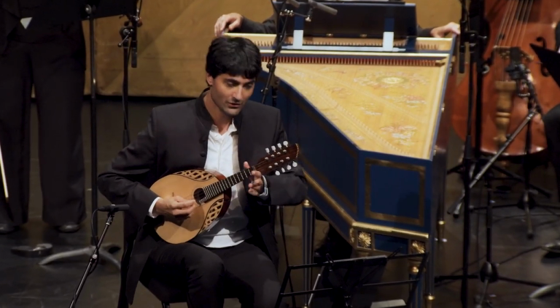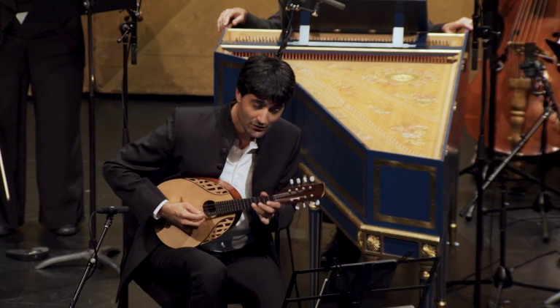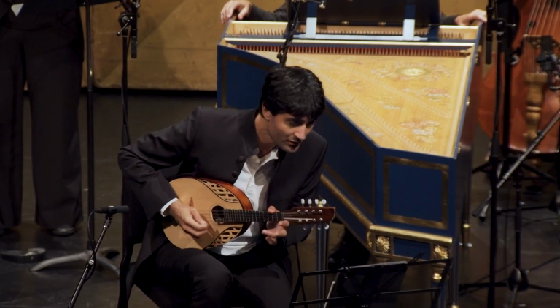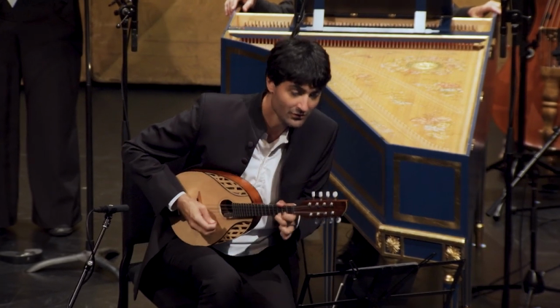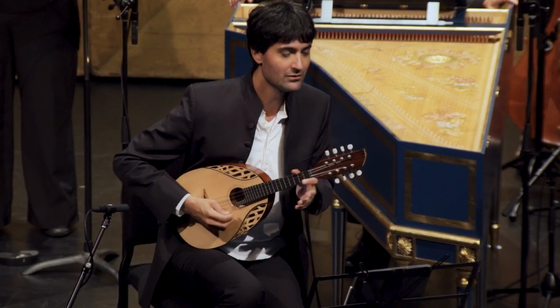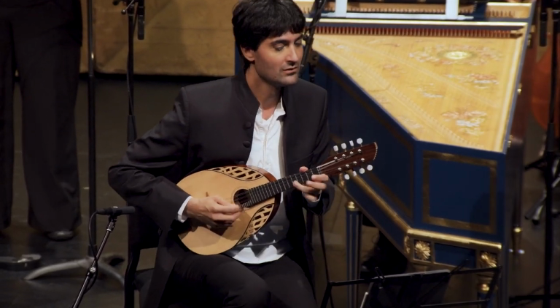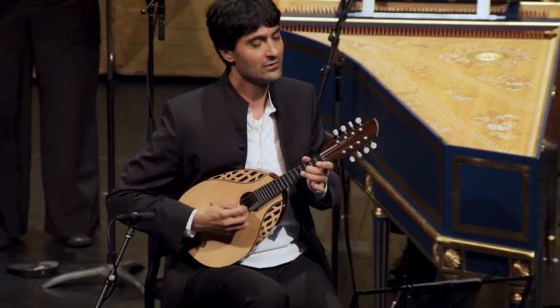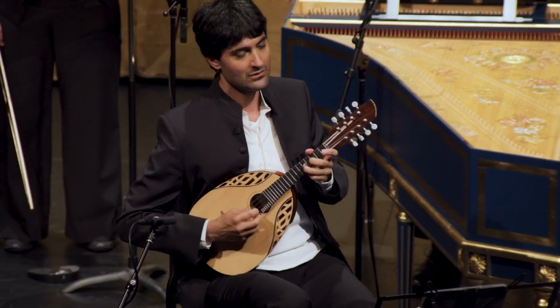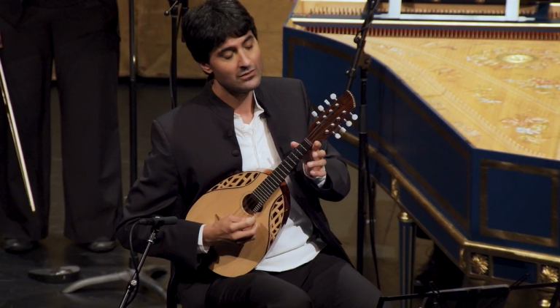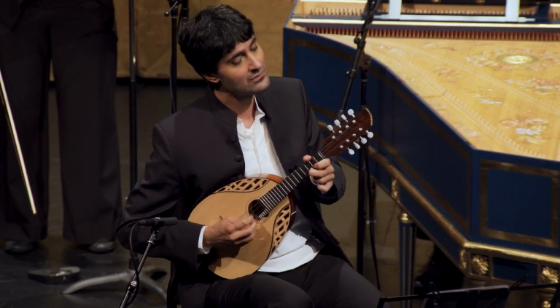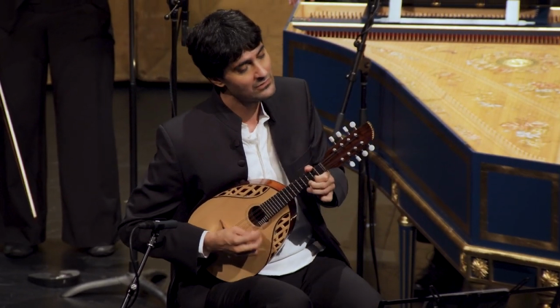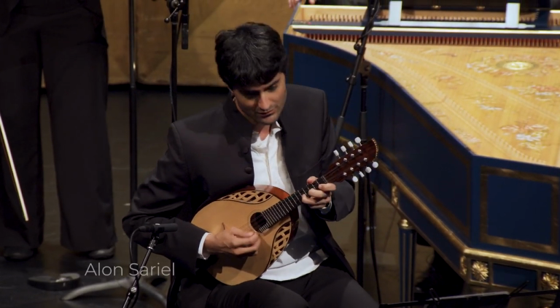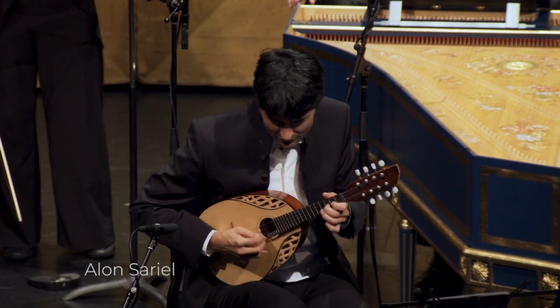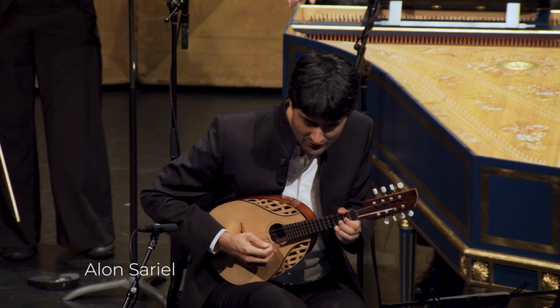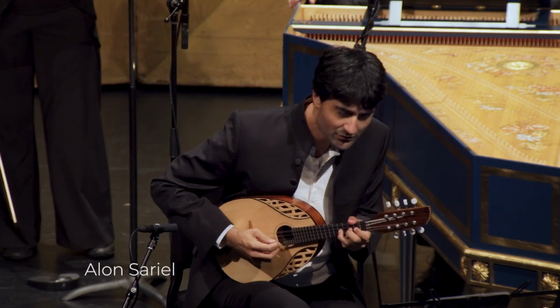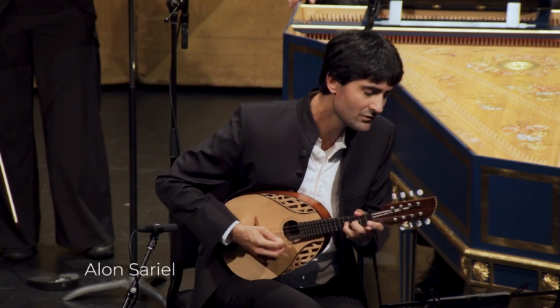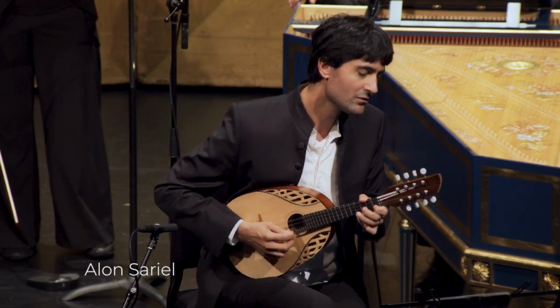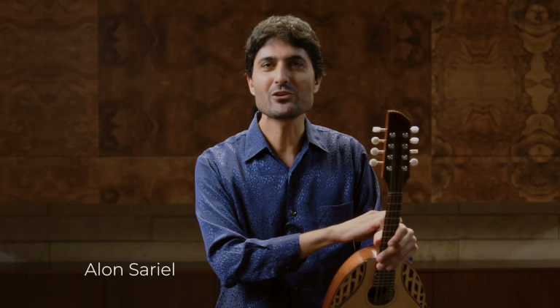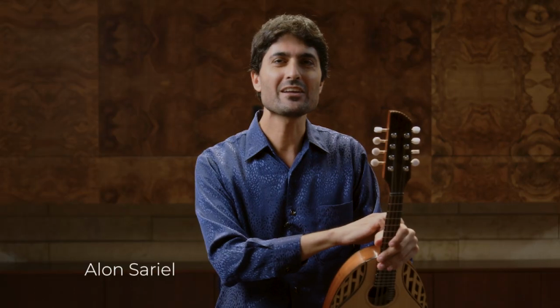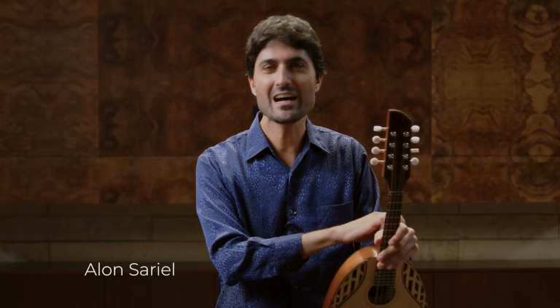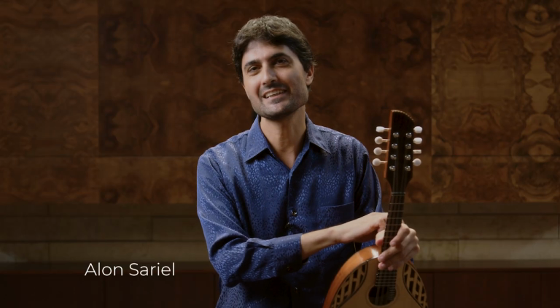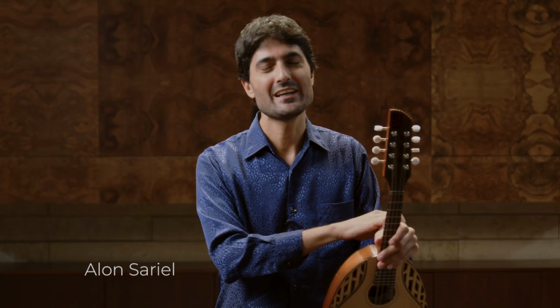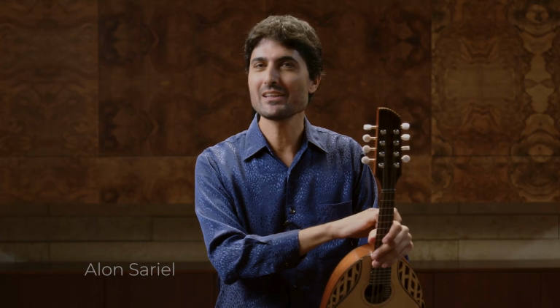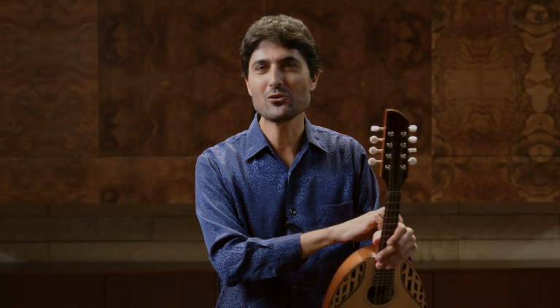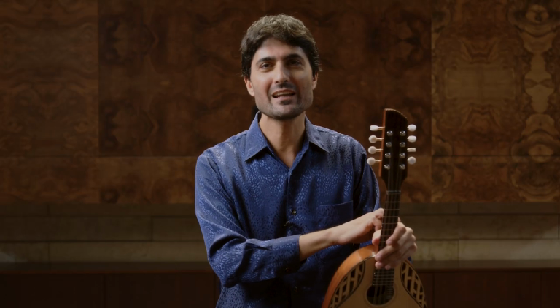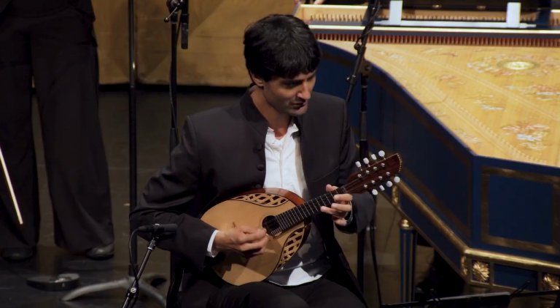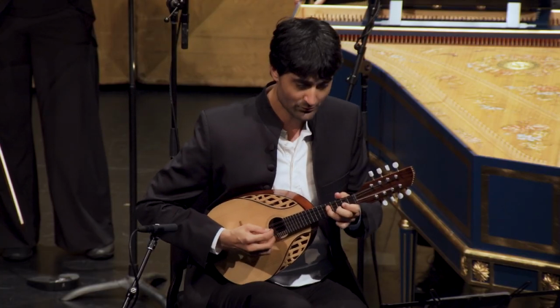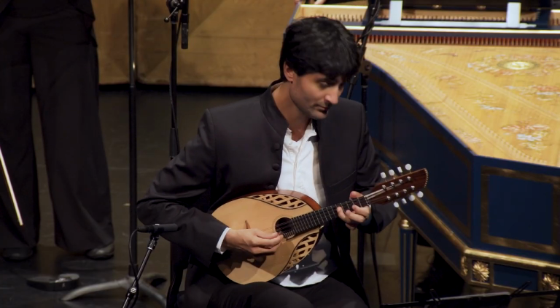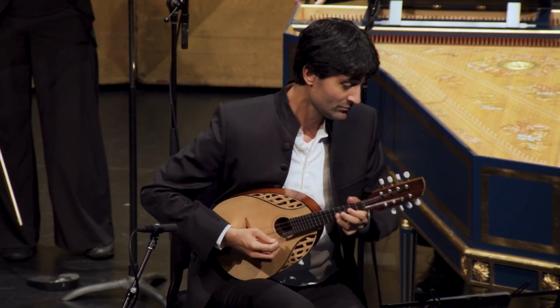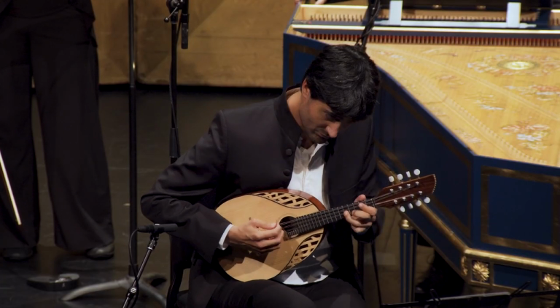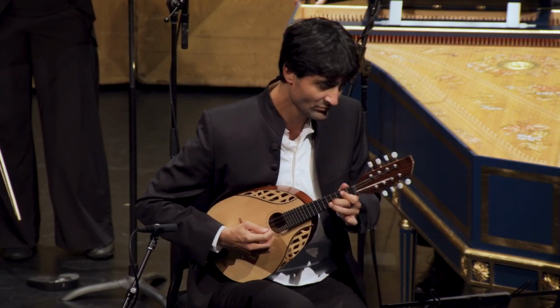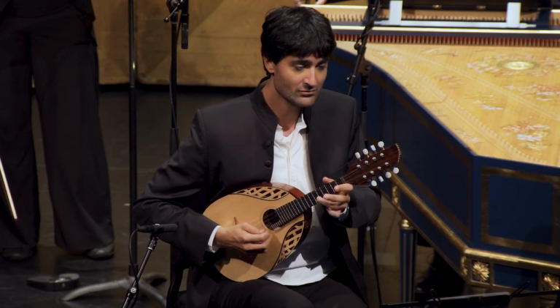In Europe there is a long tradition of classical mandolin, and the baroque composers — people like Vivaldi, Händel, Hasse, Paisiello, Barbella, and so on — composed for different types of the instrument.